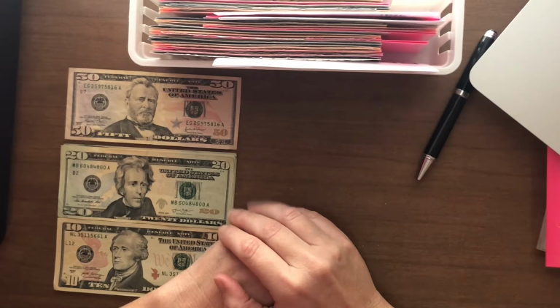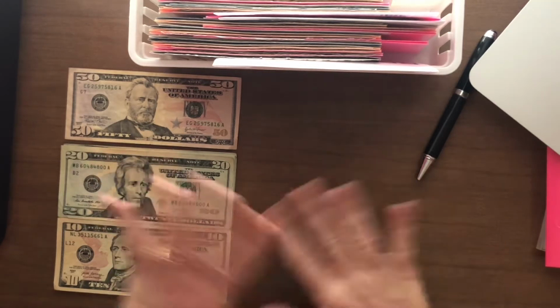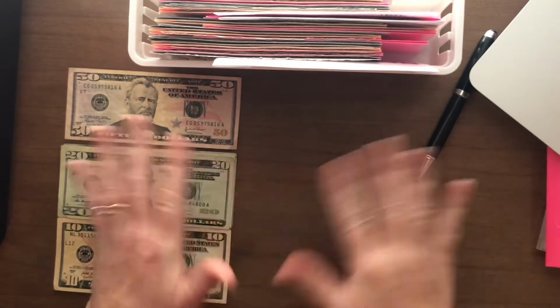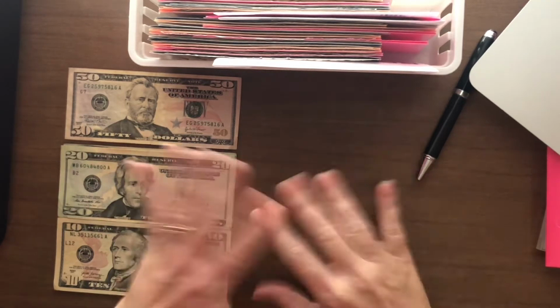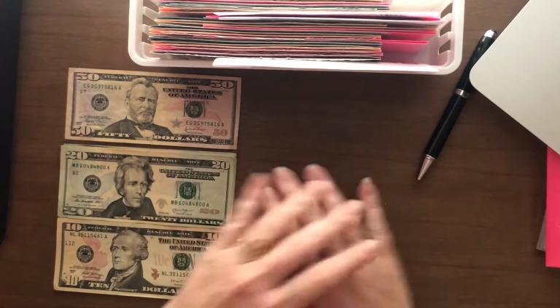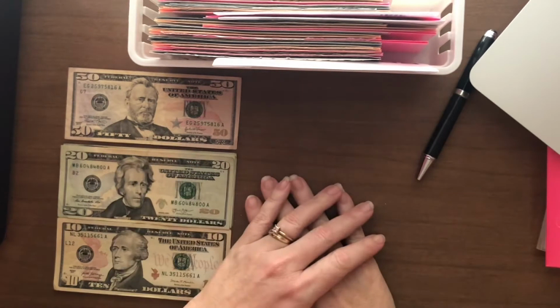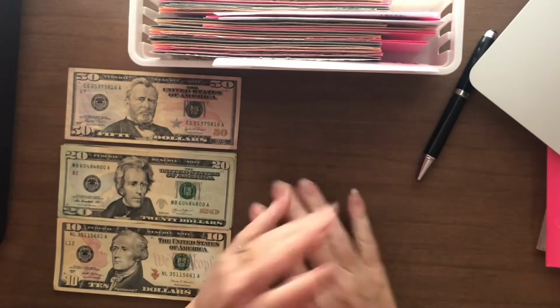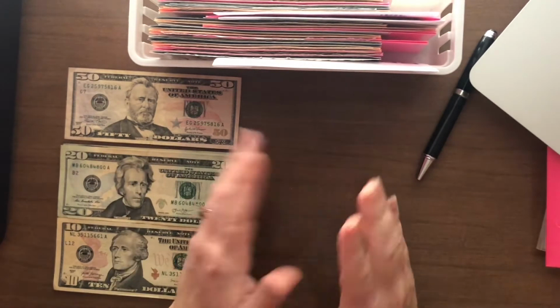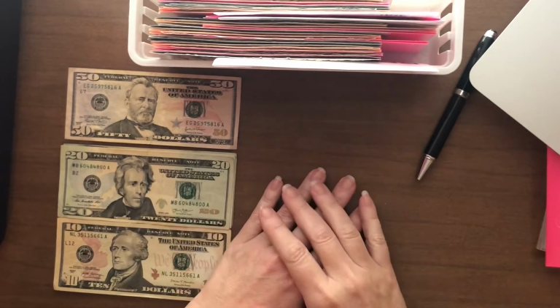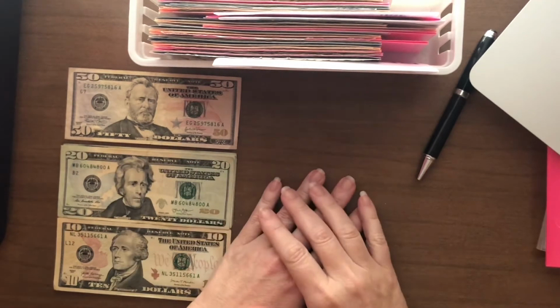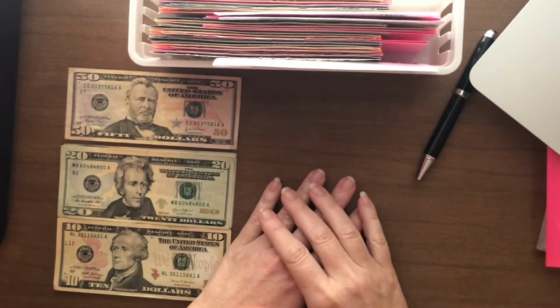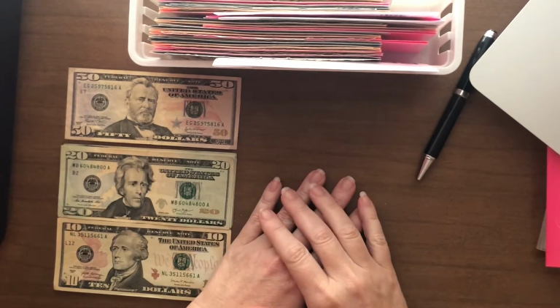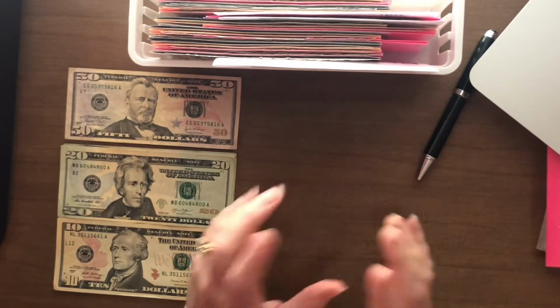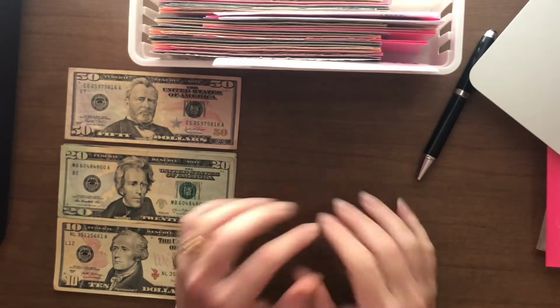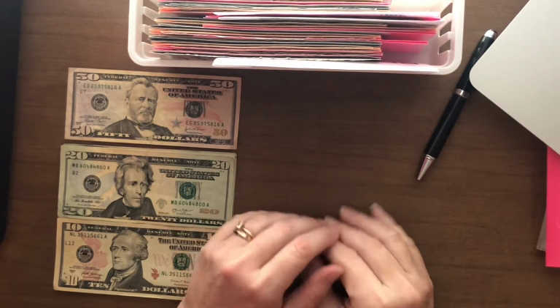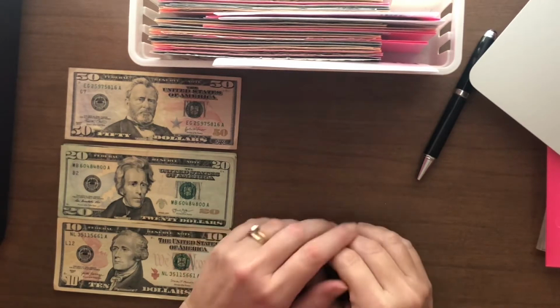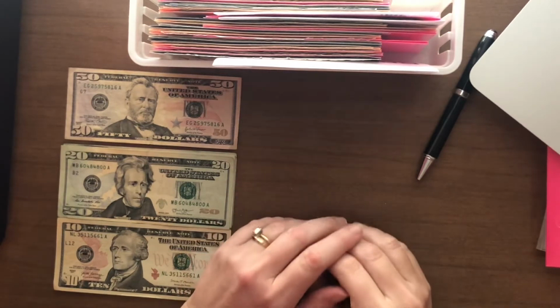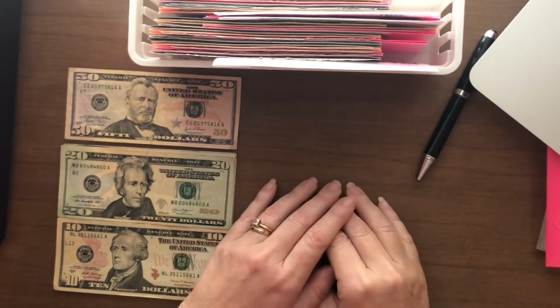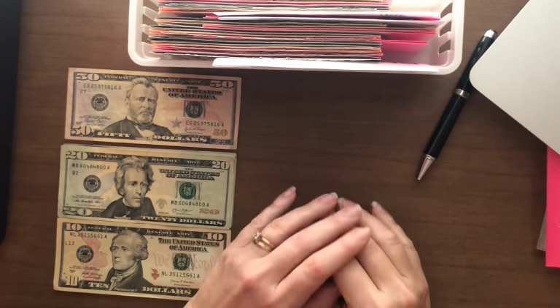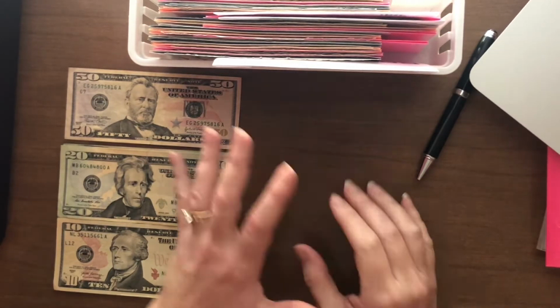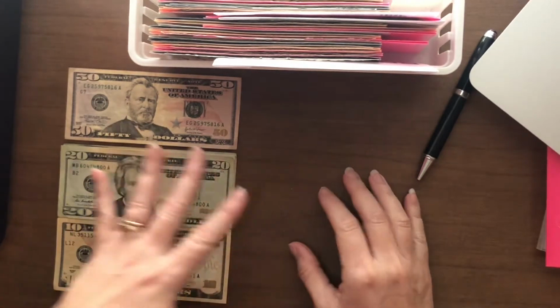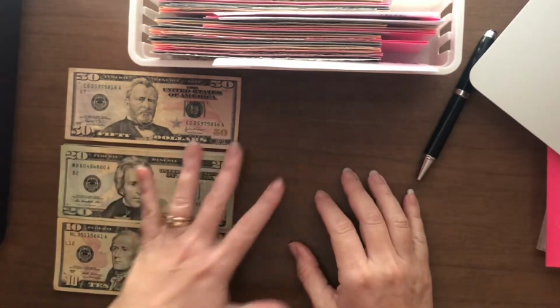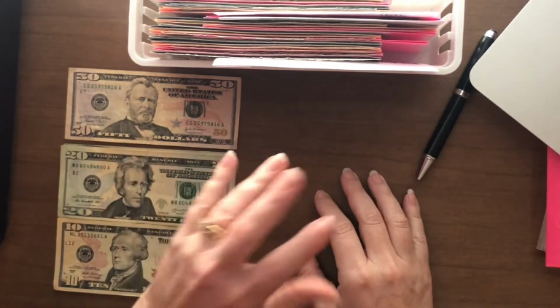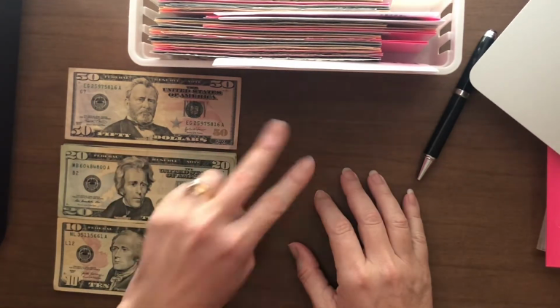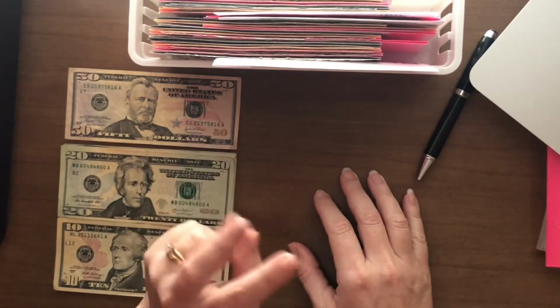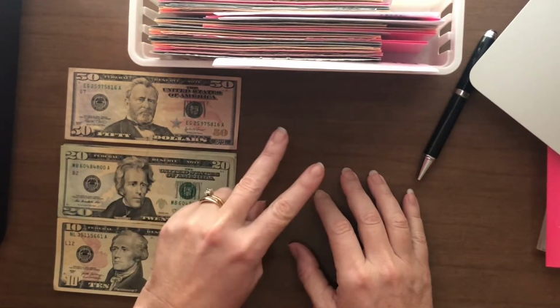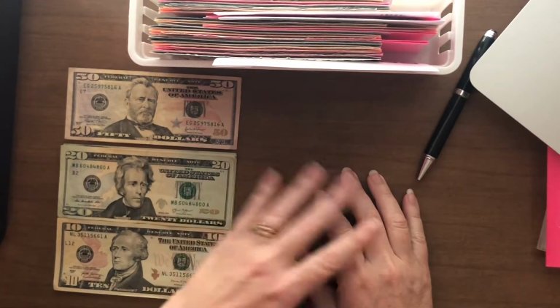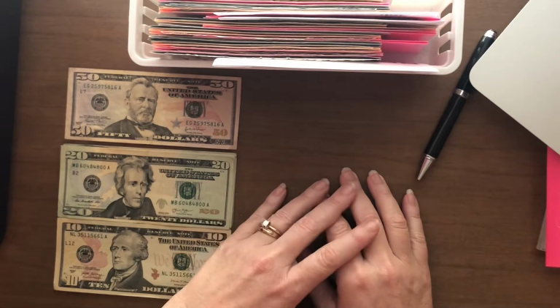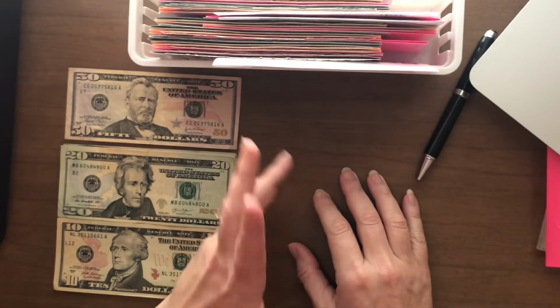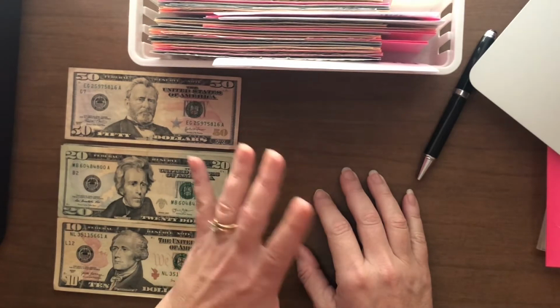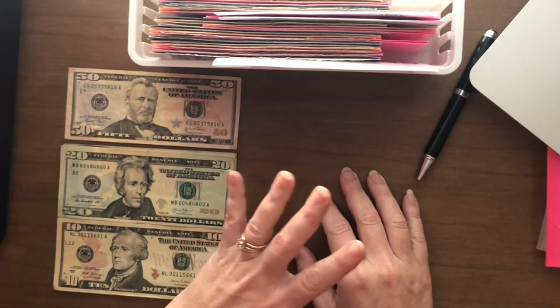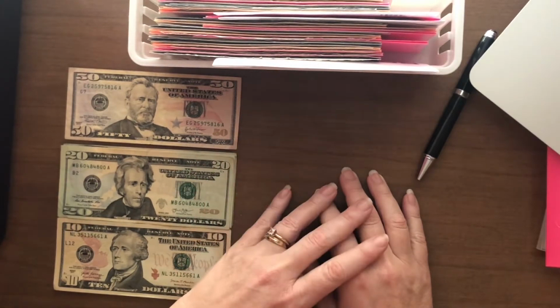Hi and welcome to Managing My Money with Rosa. Today we are going to stuff what's leftover of my second paycheck for the month of December.